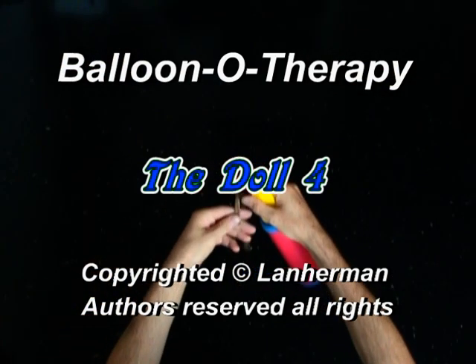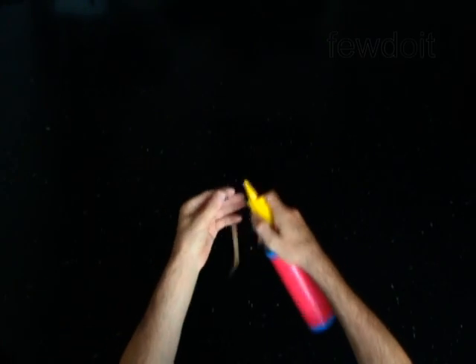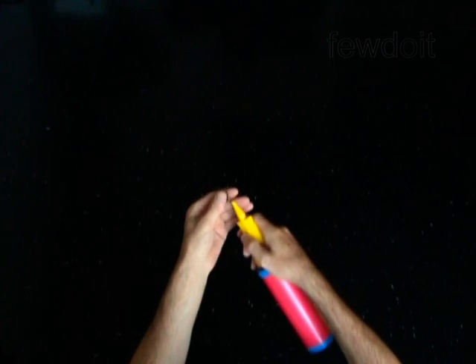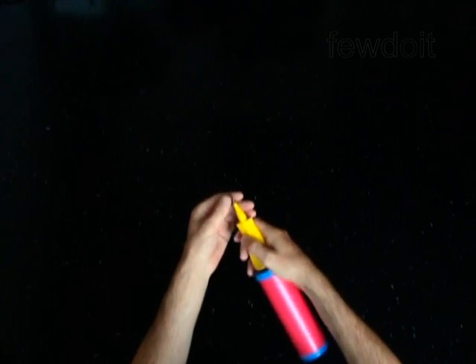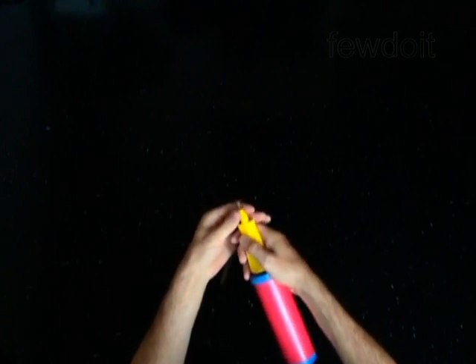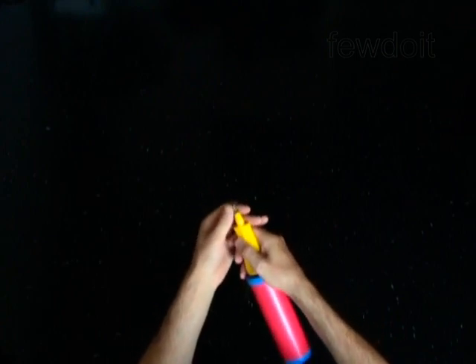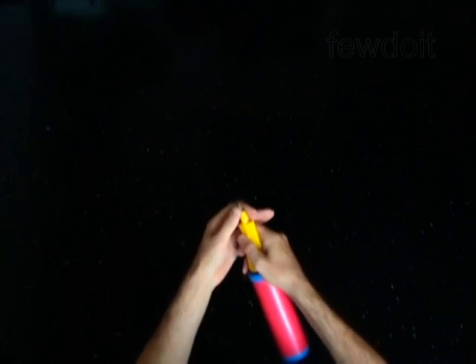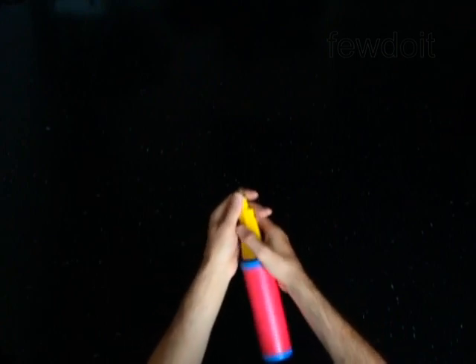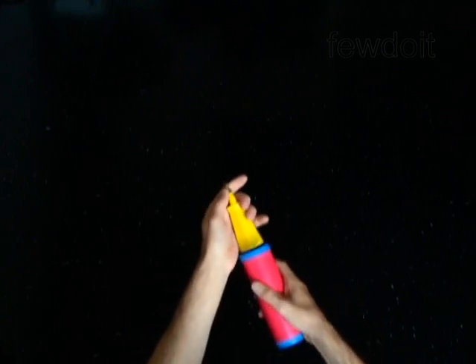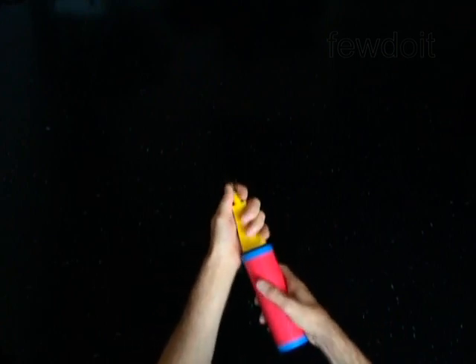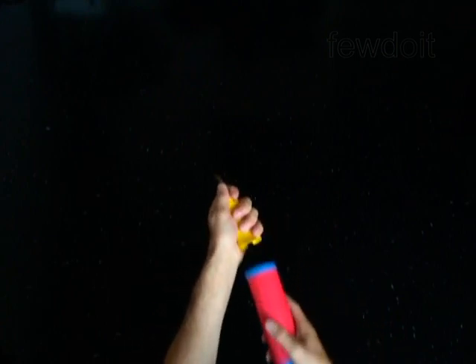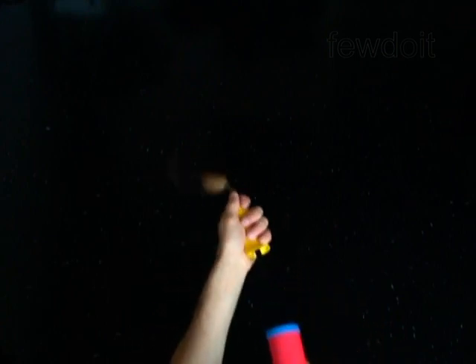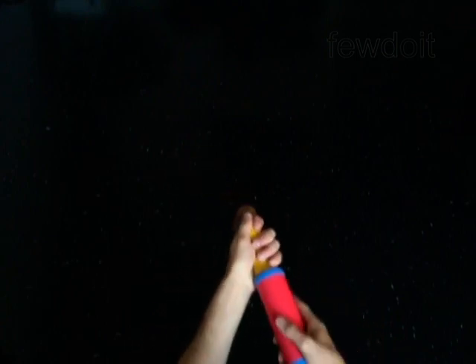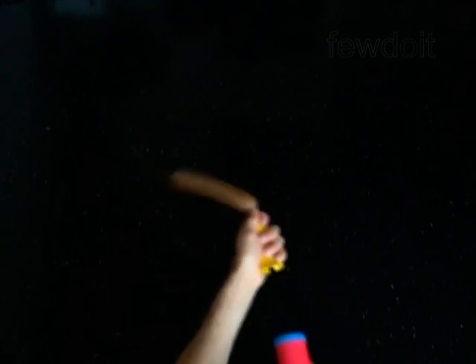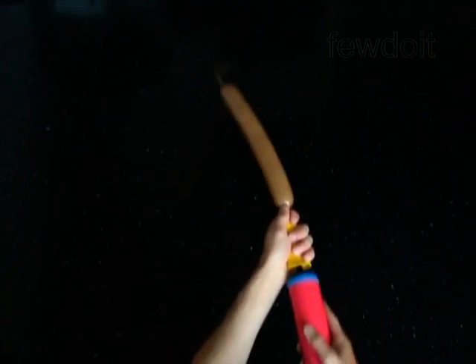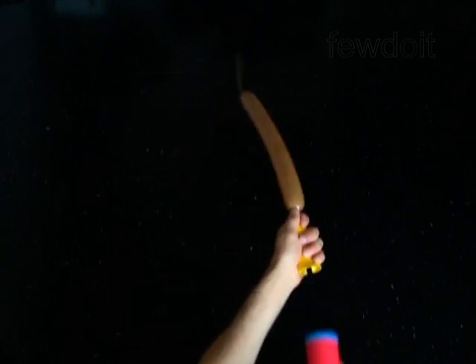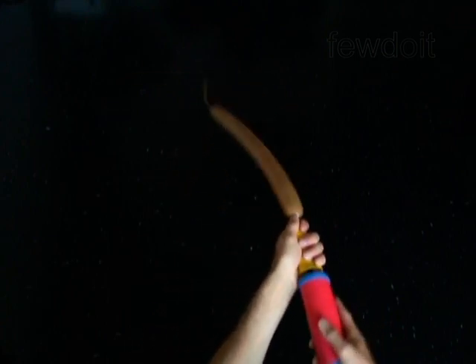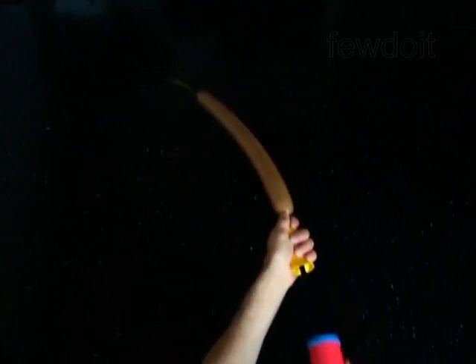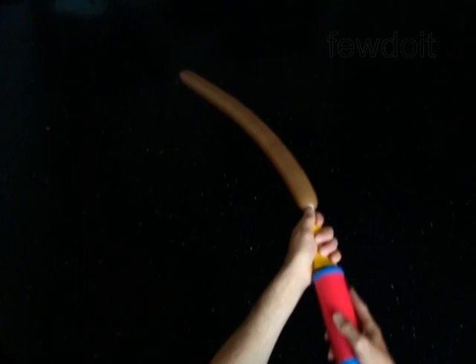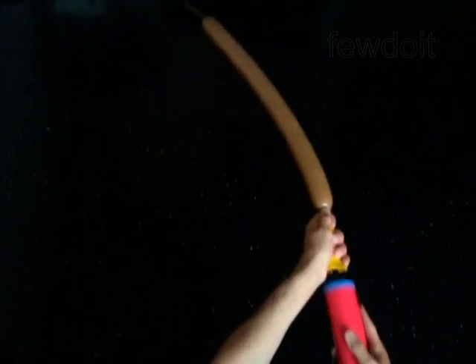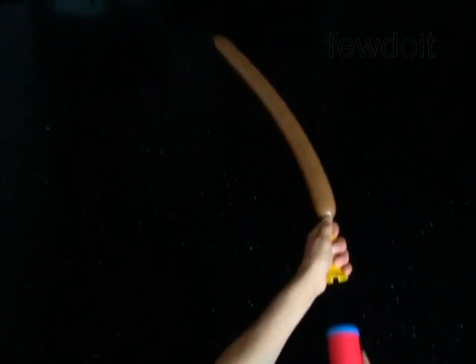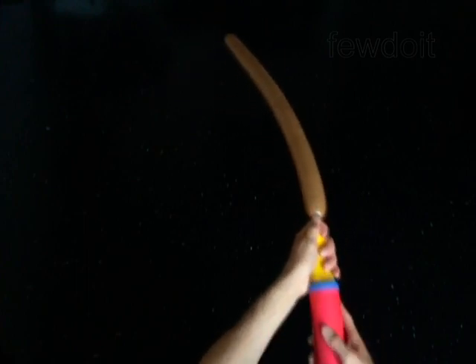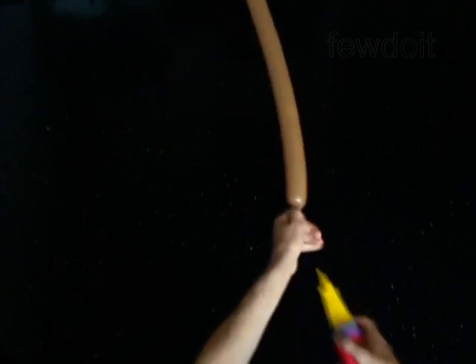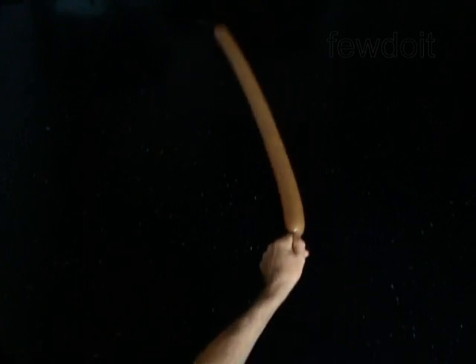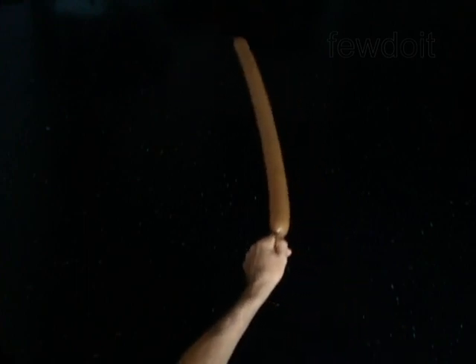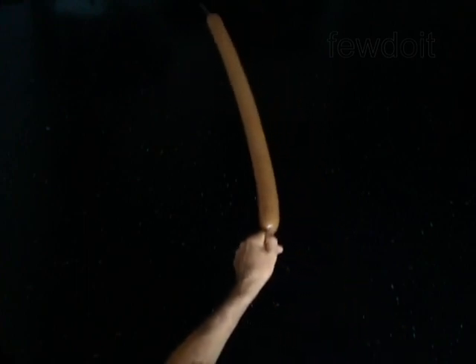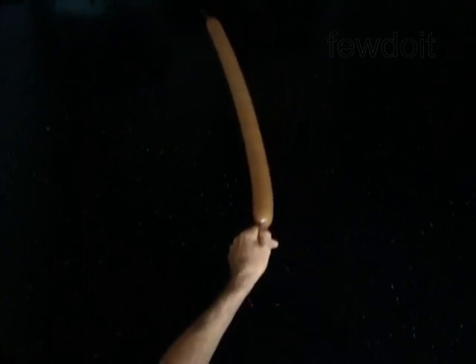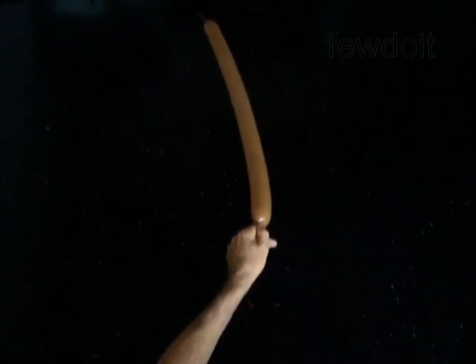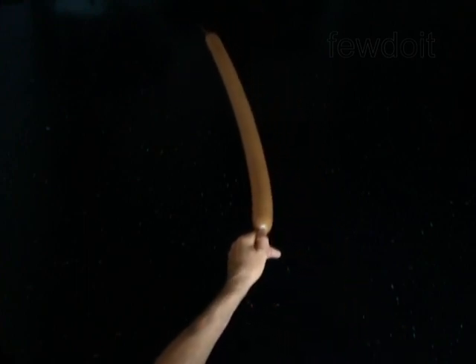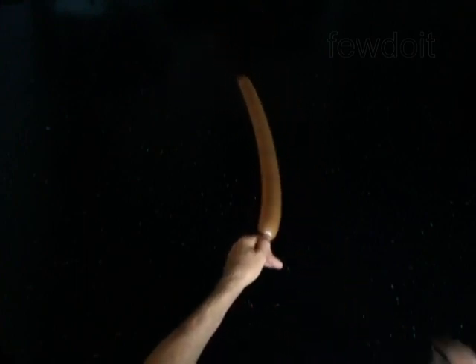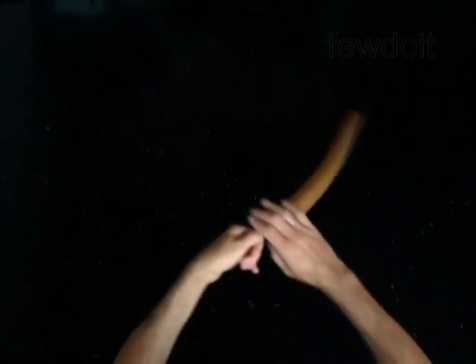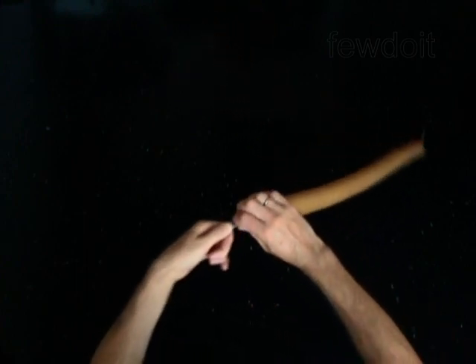The first balloon we are going to use to make the head and arms only. Inflate a balloon leaving a 4 inch flat tail.